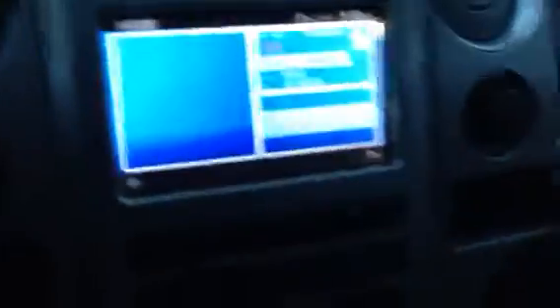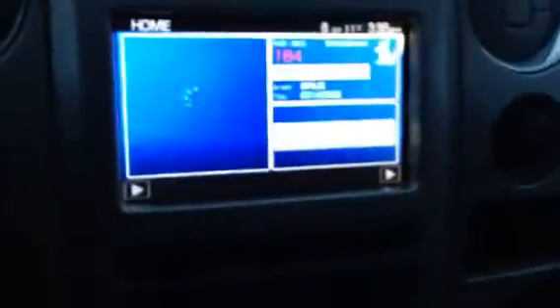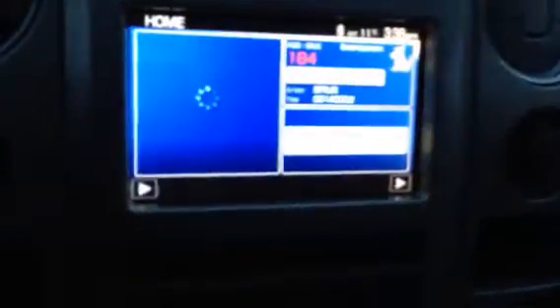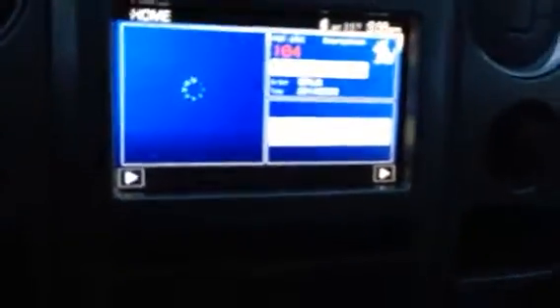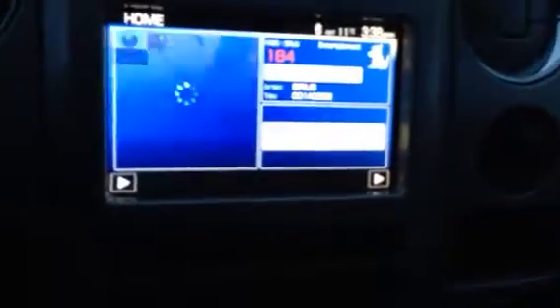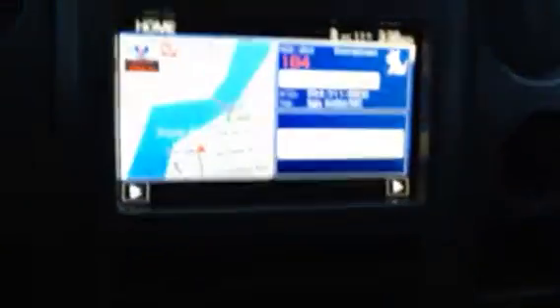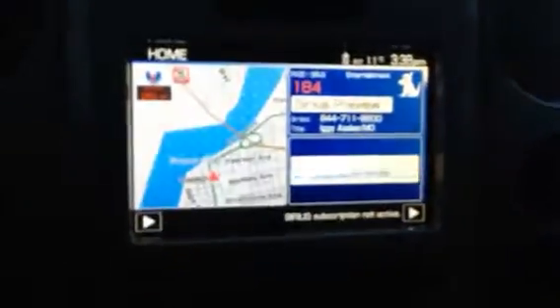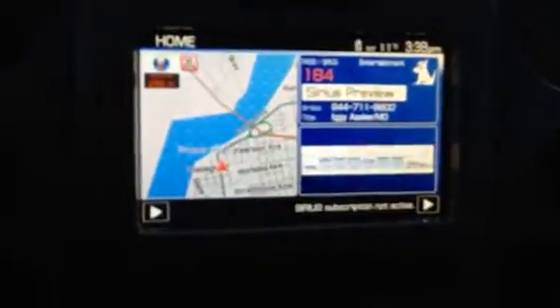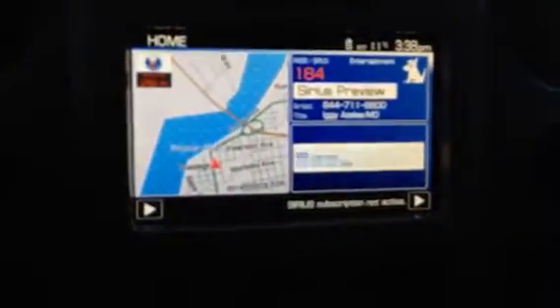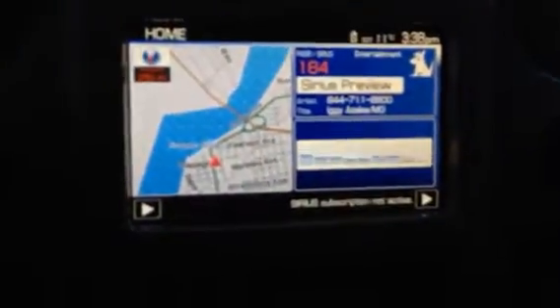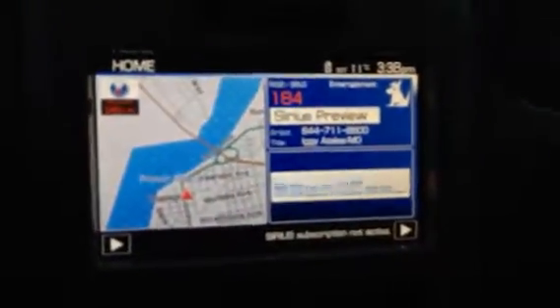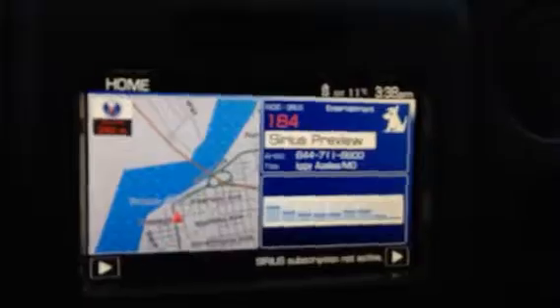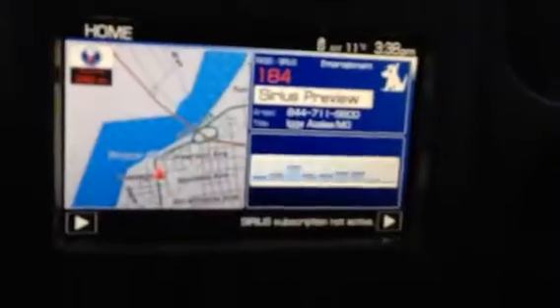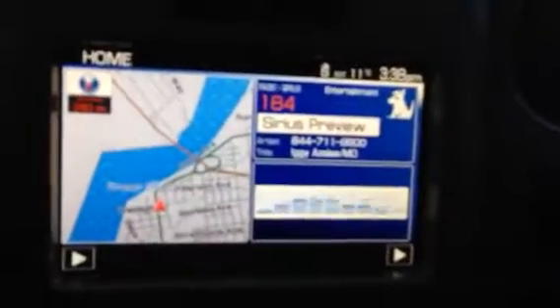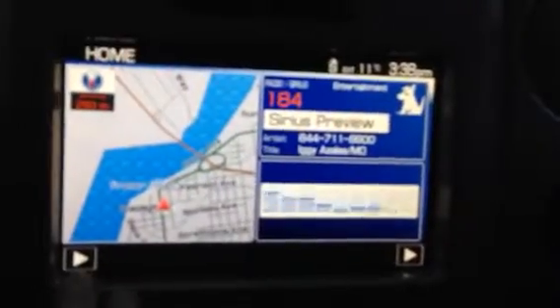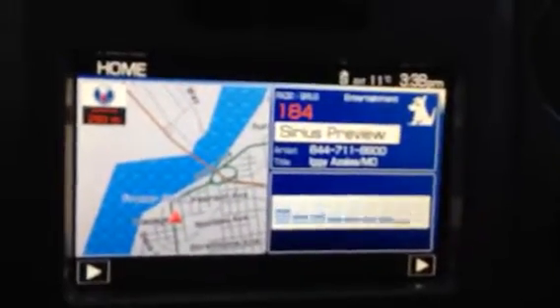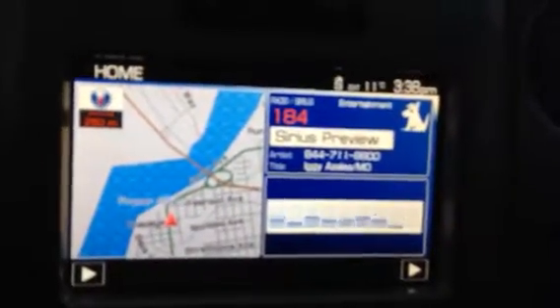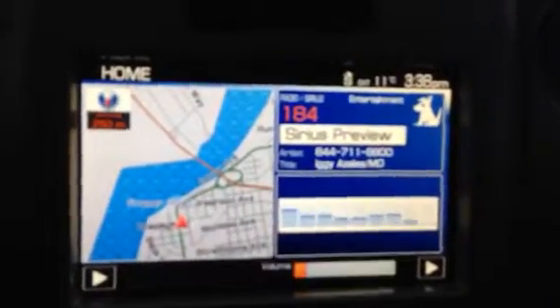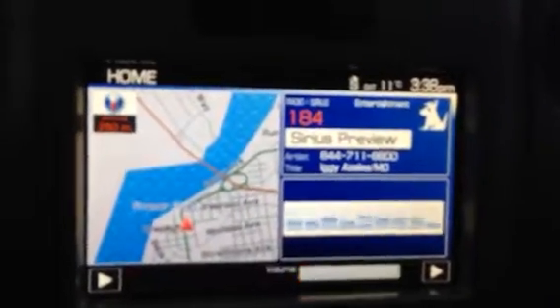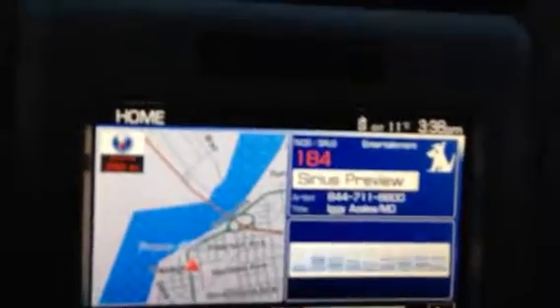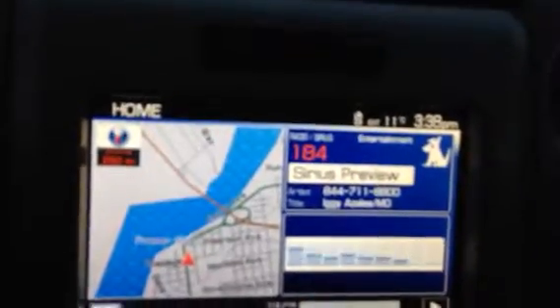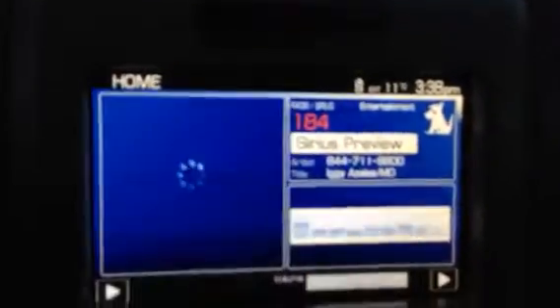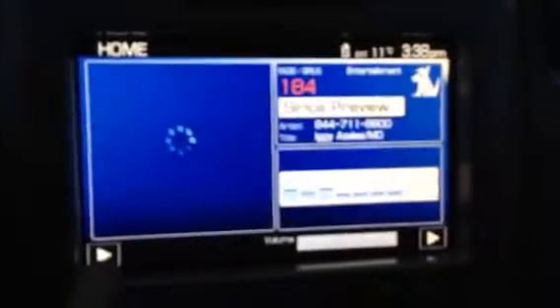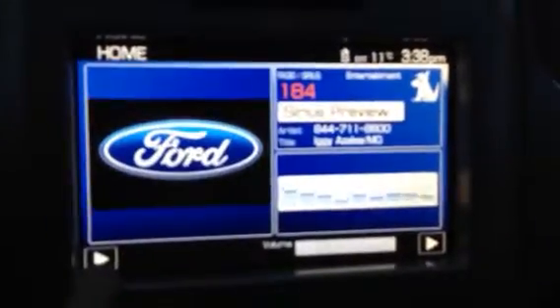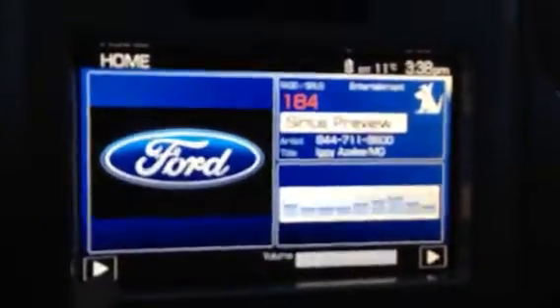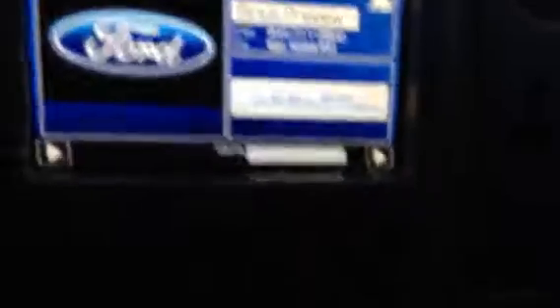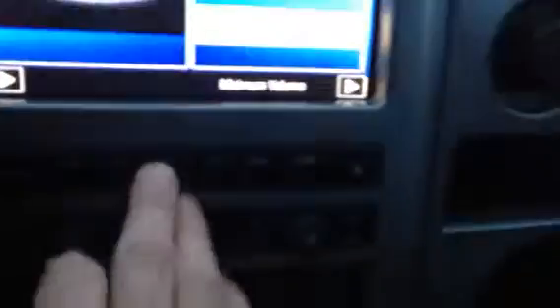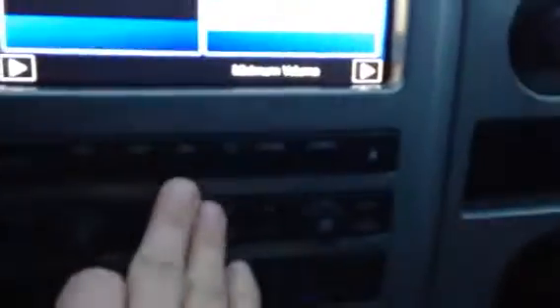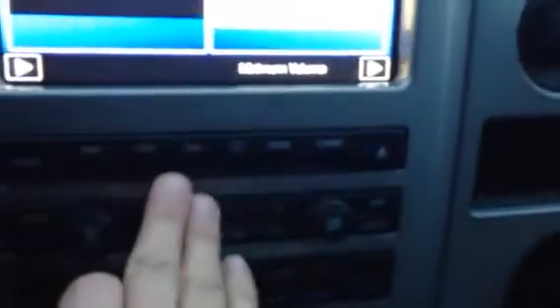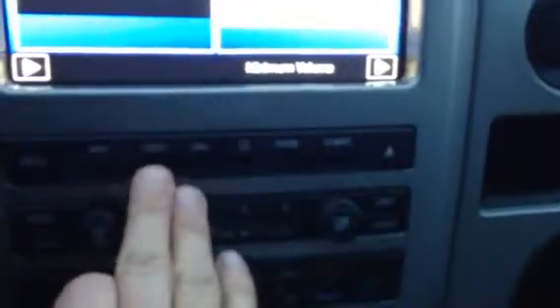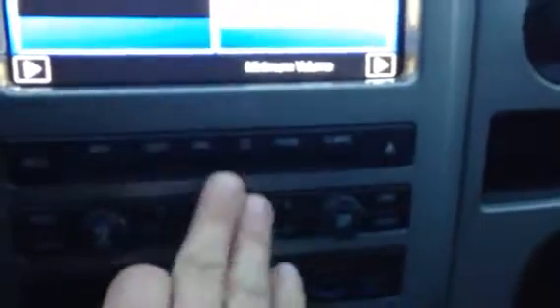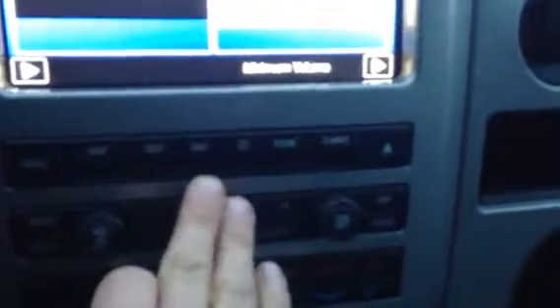It is equipped with a Sony stereo system, which is a premium stereo. It's got a touch screen, so it's just a matter of going through the options, or you can use the buttons right on your dash.